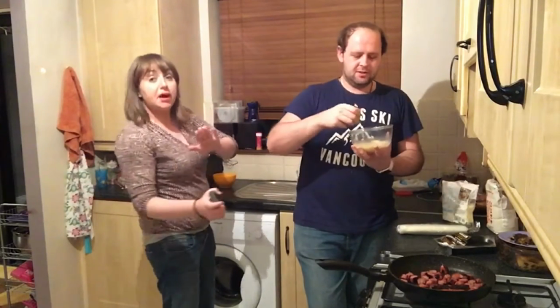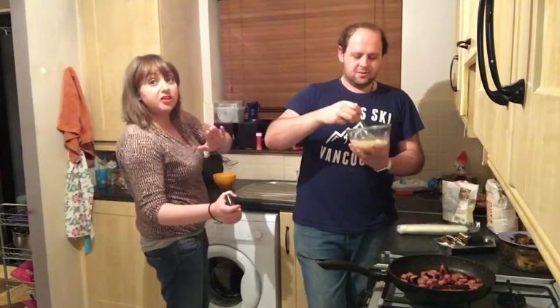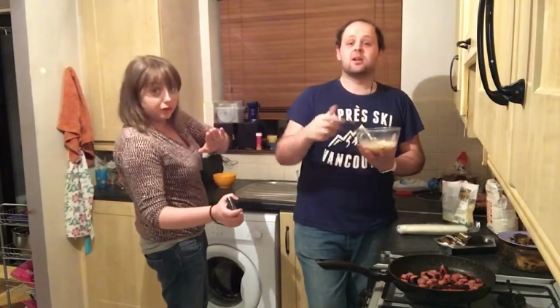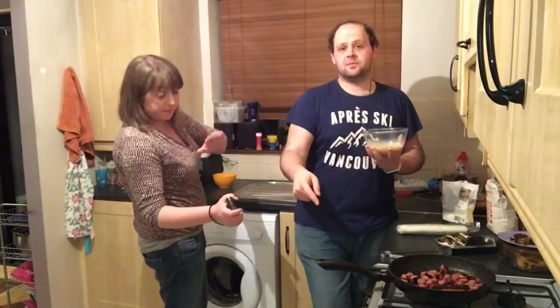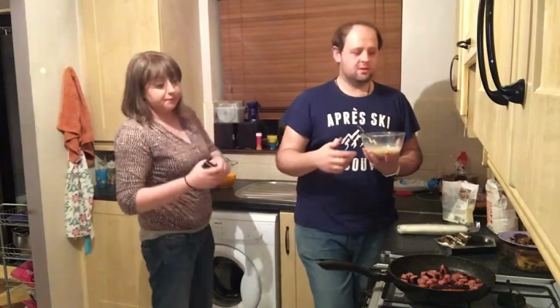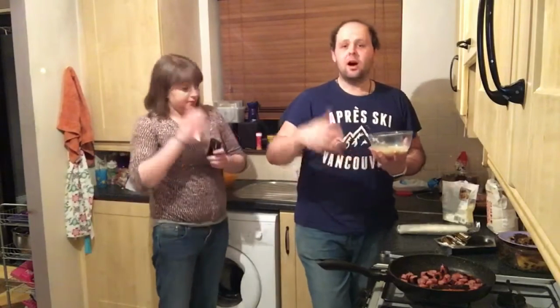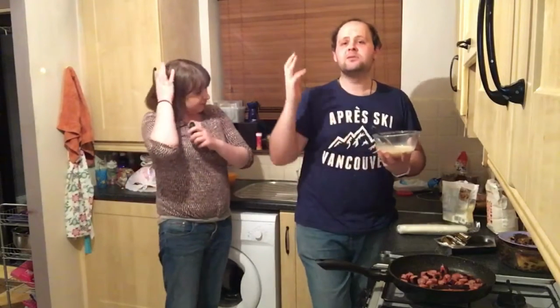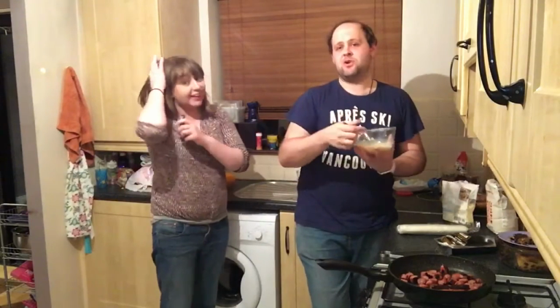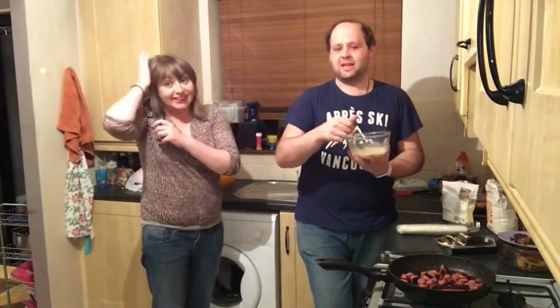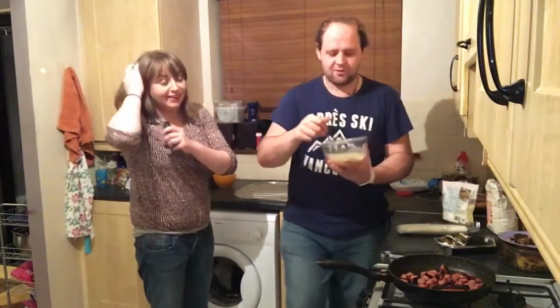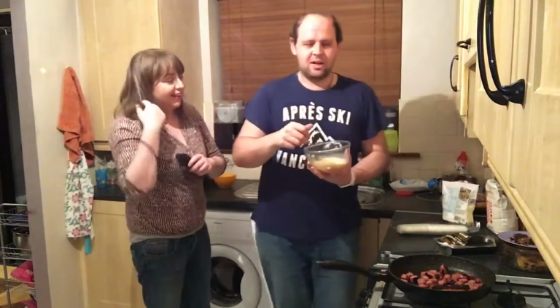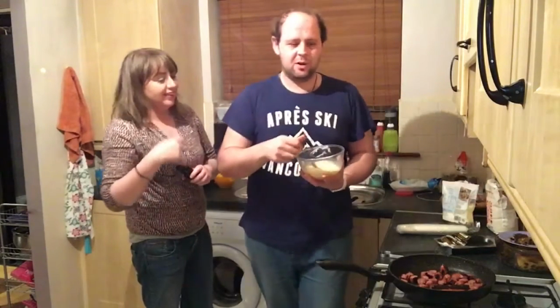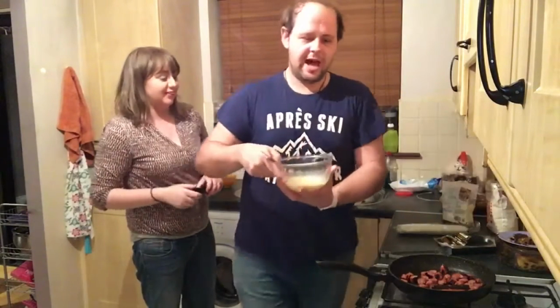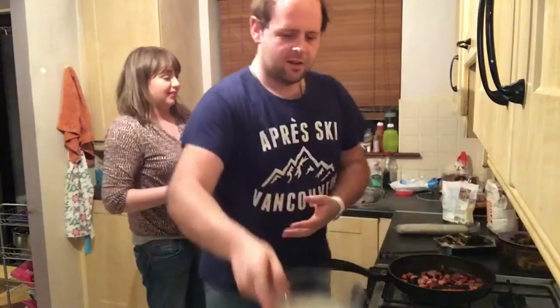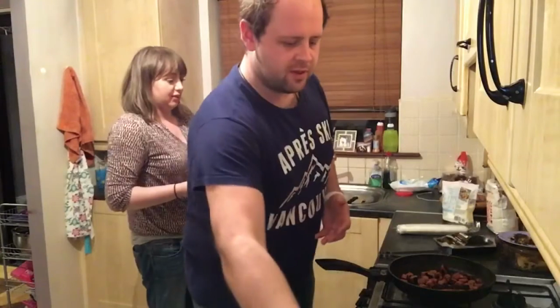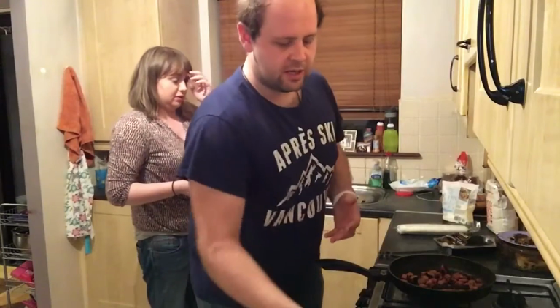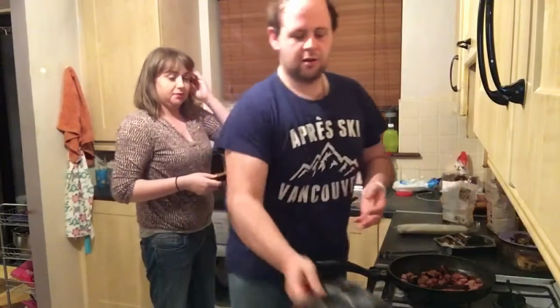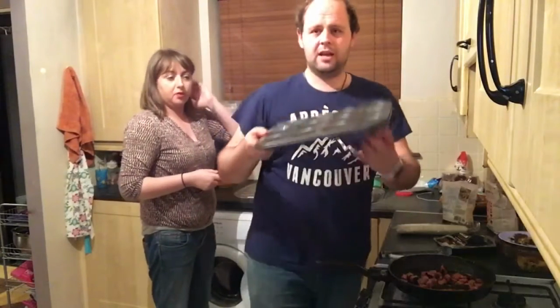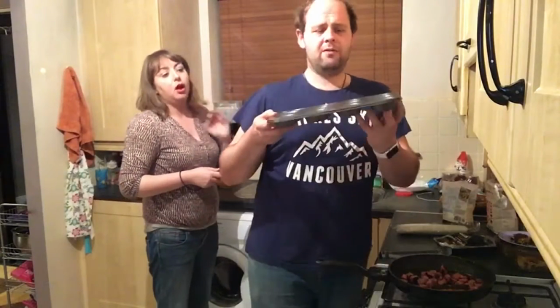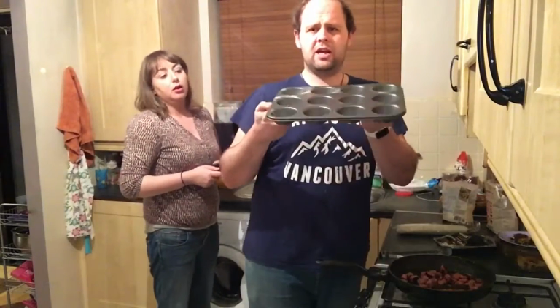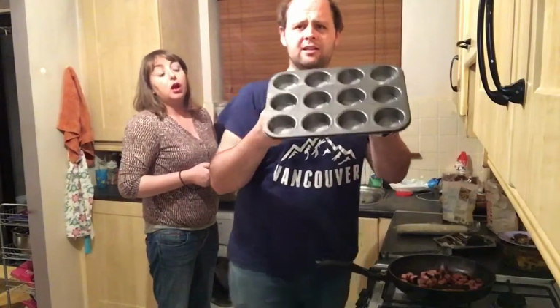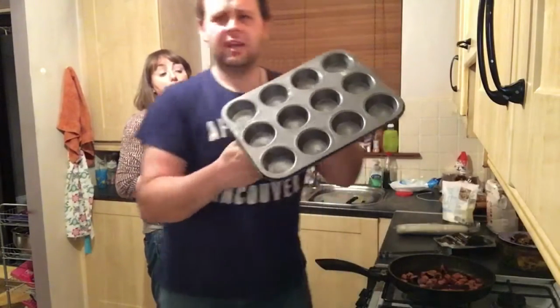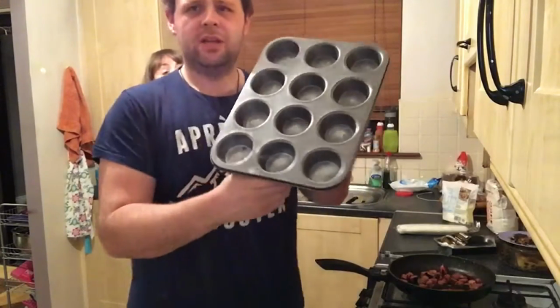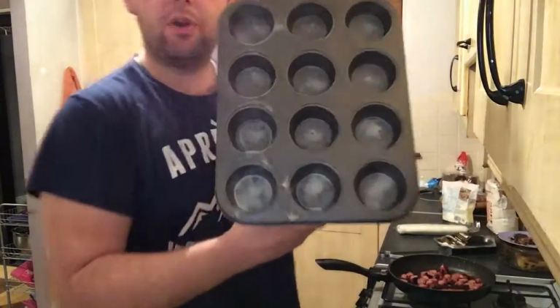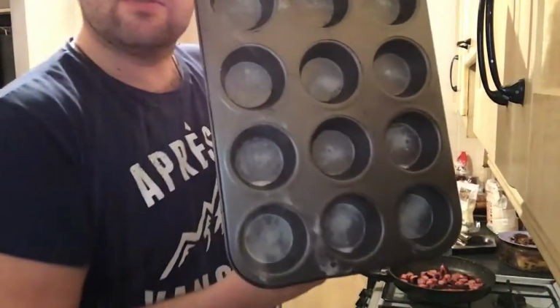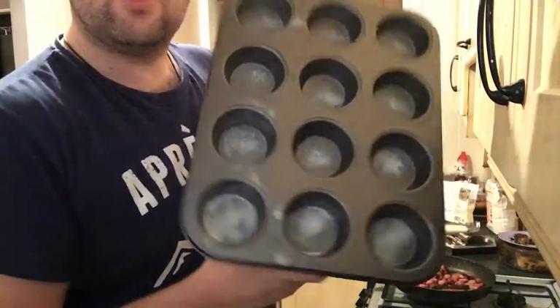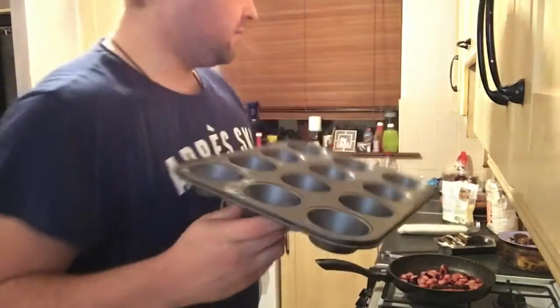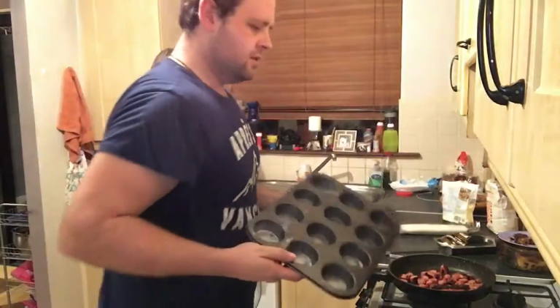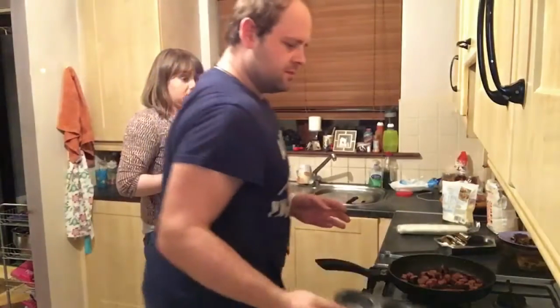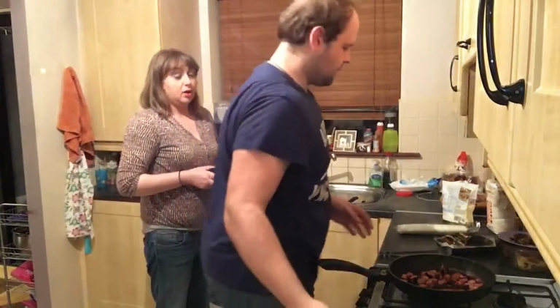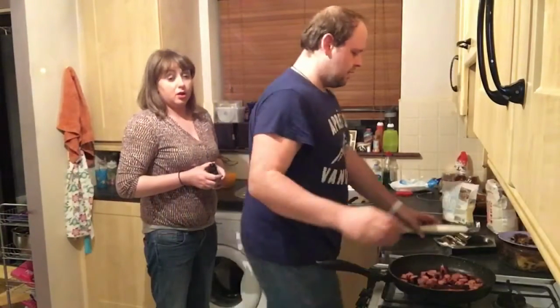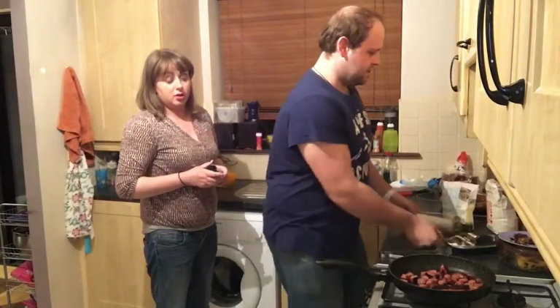Preheated the oven to gas mark 4. The whole house has been preheated to gas mark 4 — it's been quite hot. And we're going to cook them in a muffin tray which has already been sprayed. So we're going to roll out the pastry.